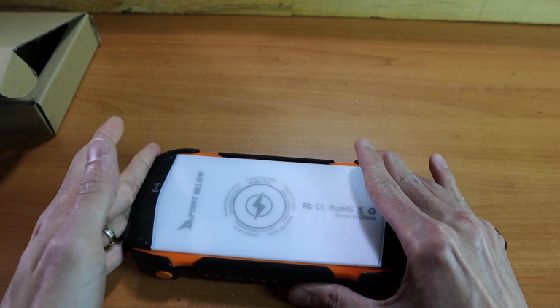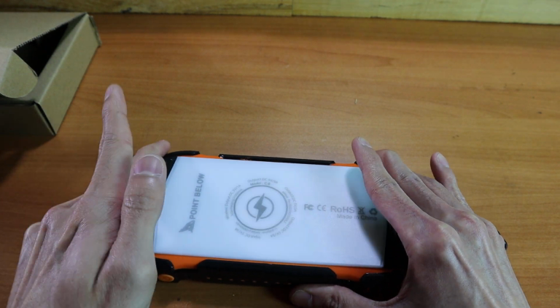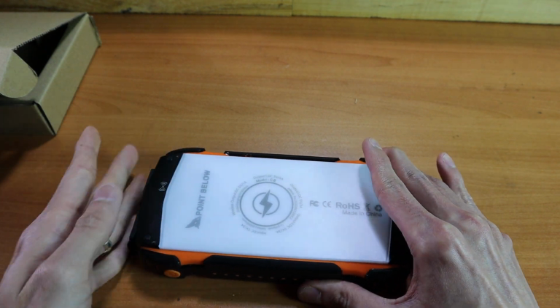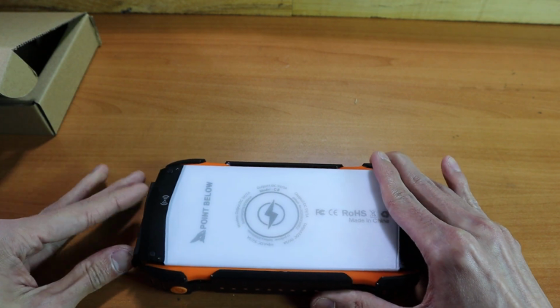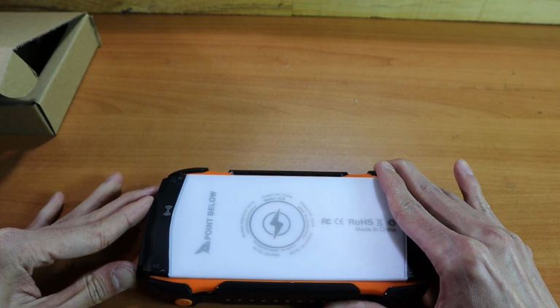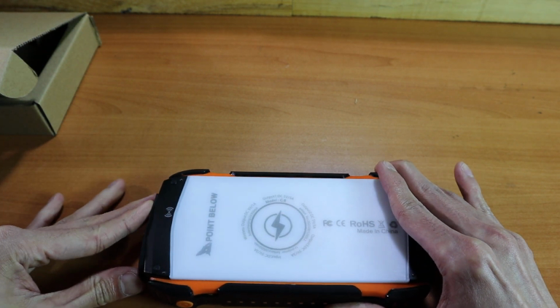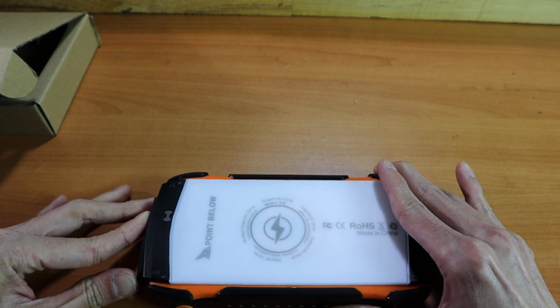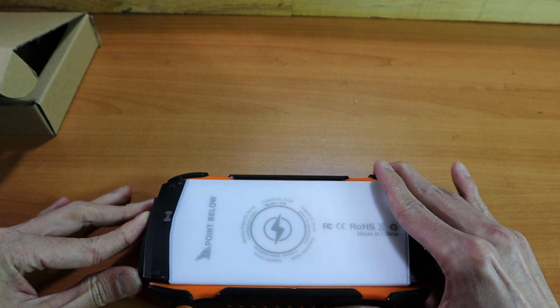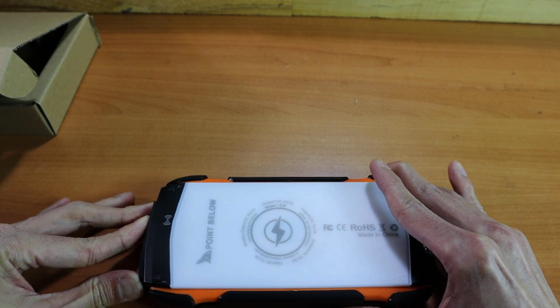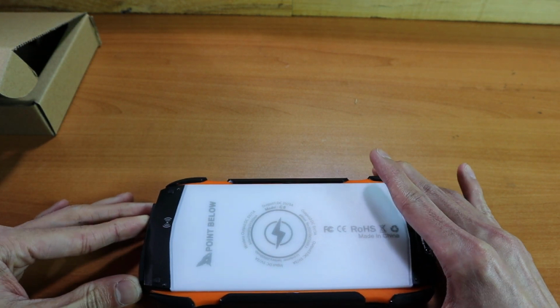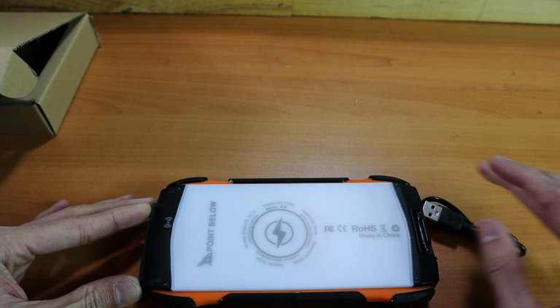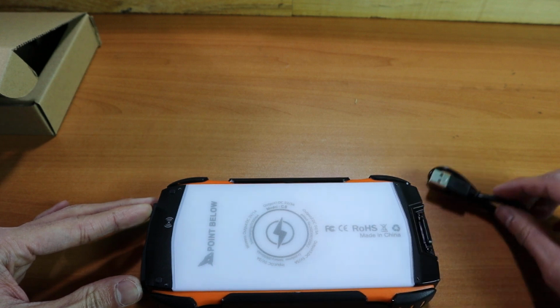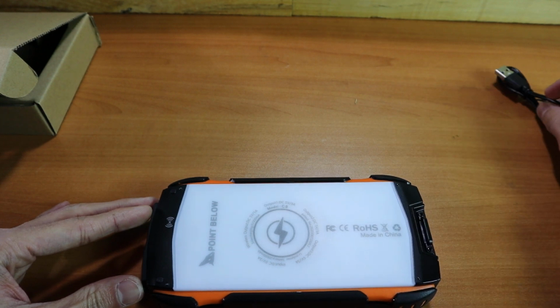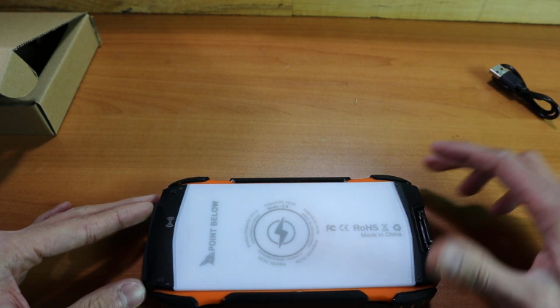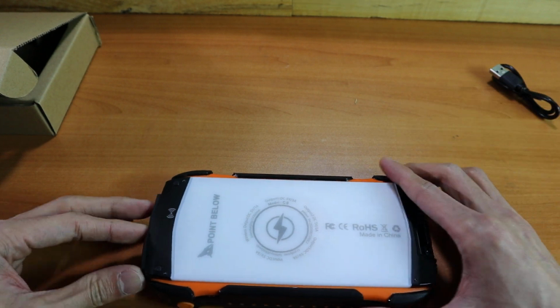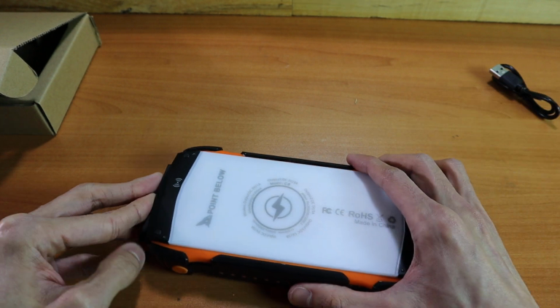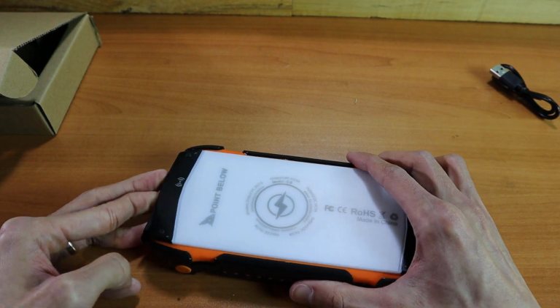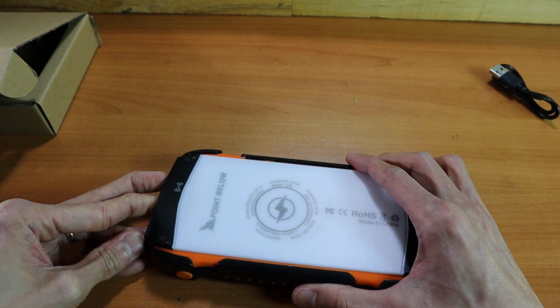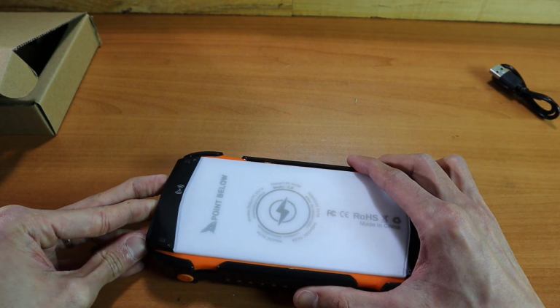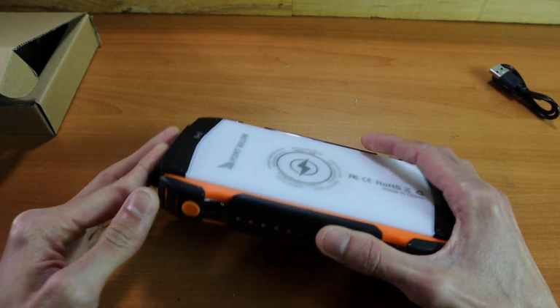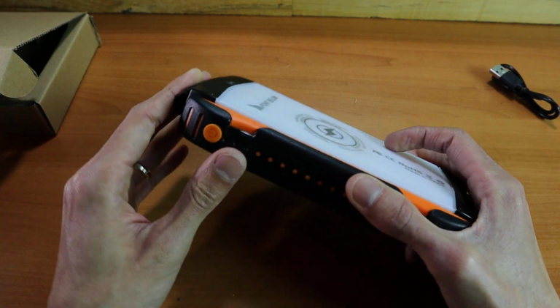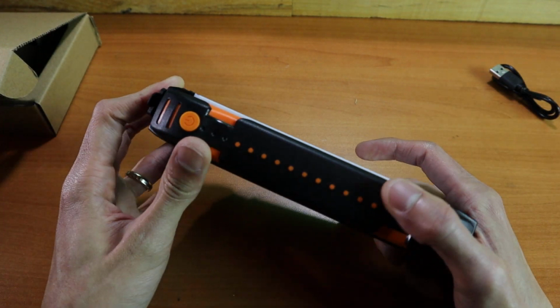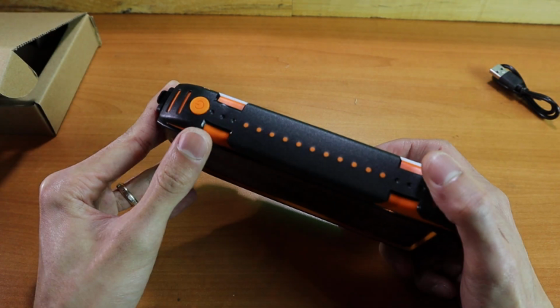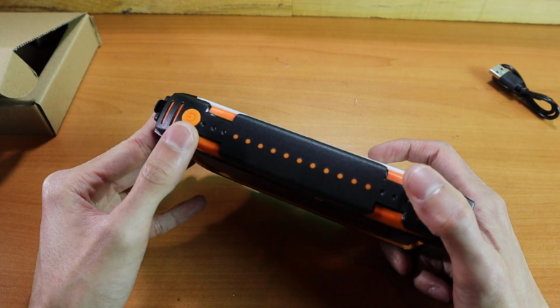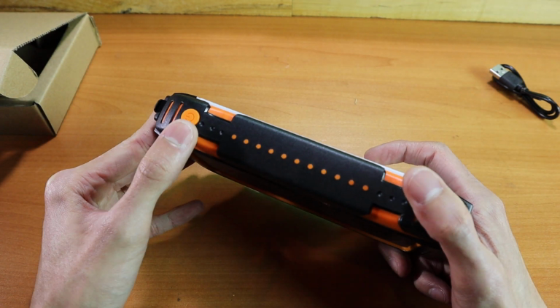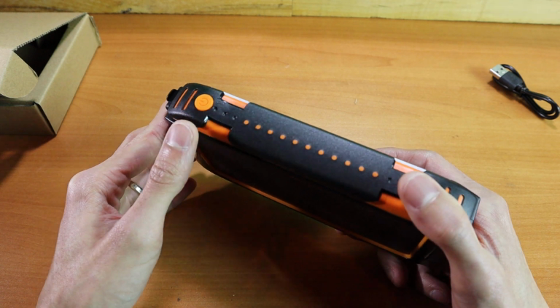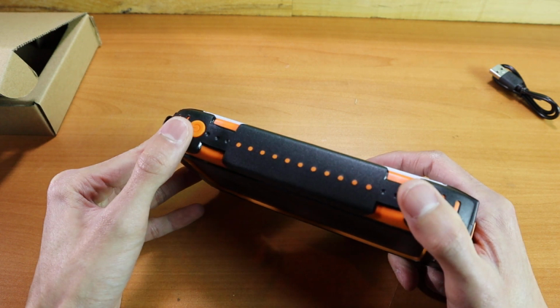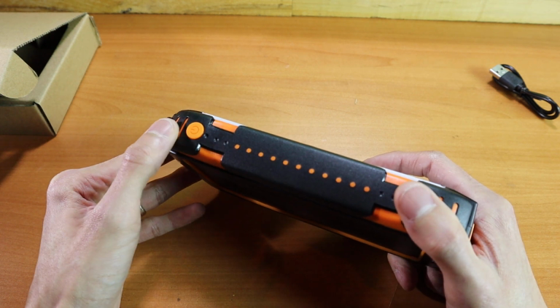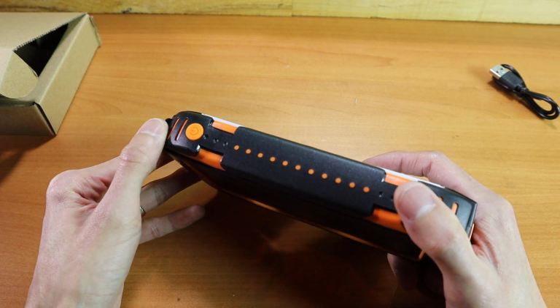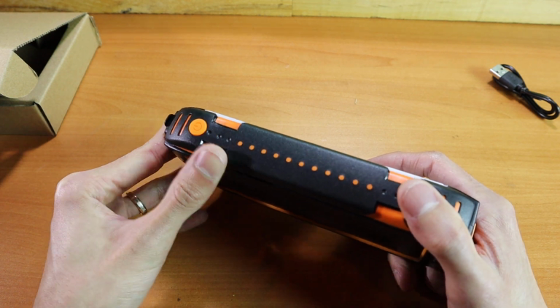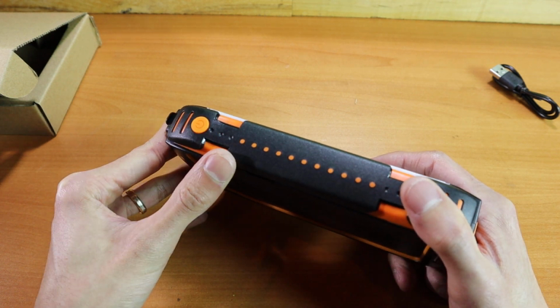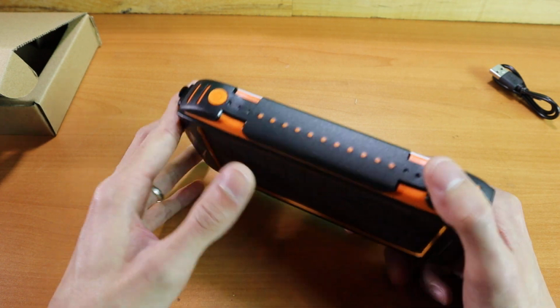On top of that you have your wireless charger, so all in all you can charge a total of four devices on this one power bank. To activate your wireless charger there's a single button that goes through all the functions.